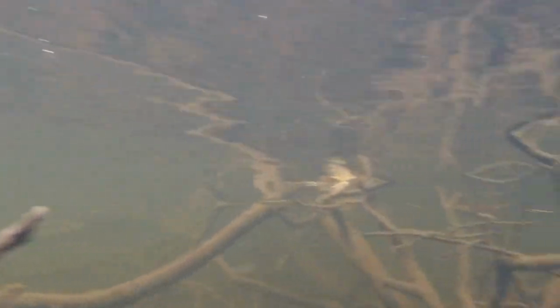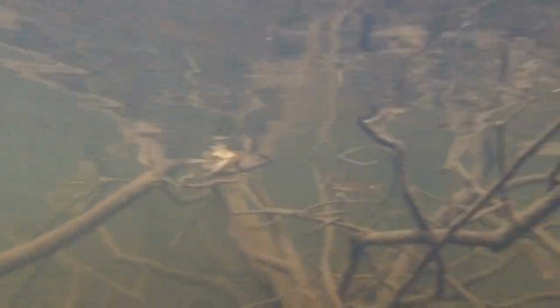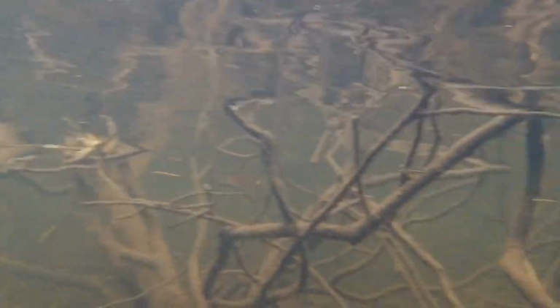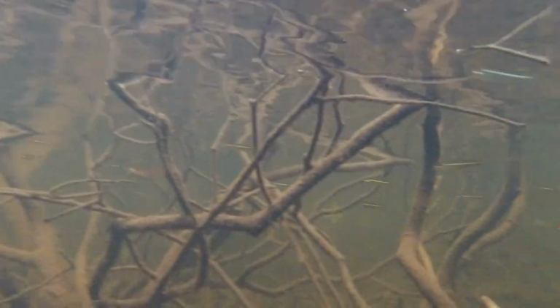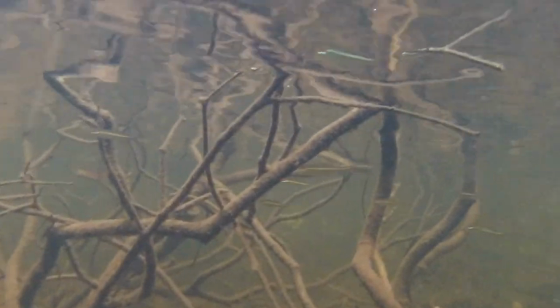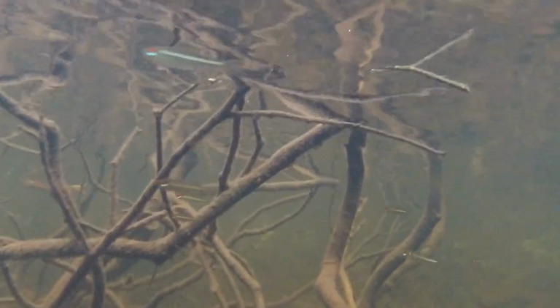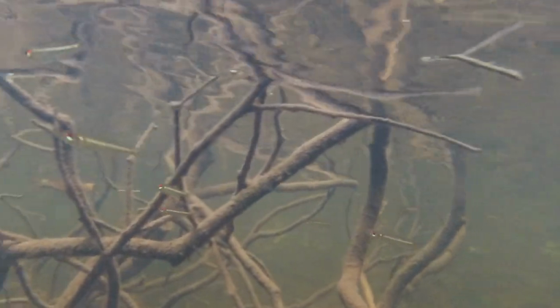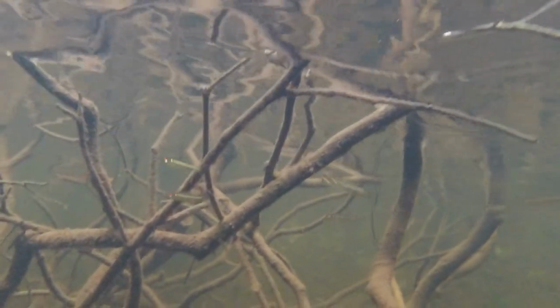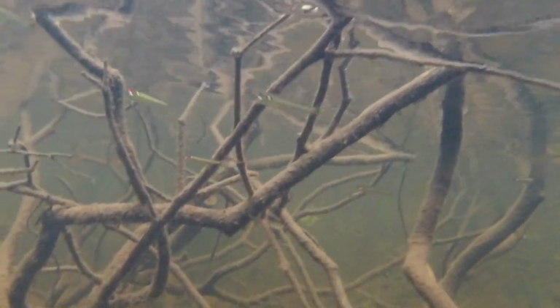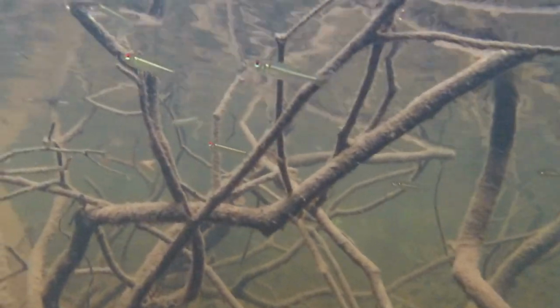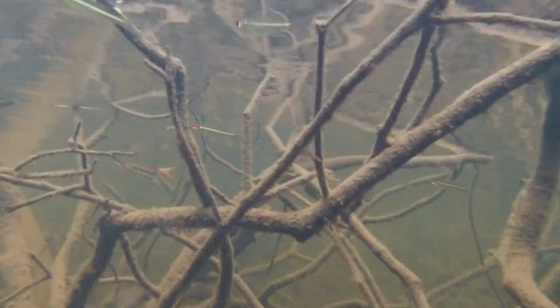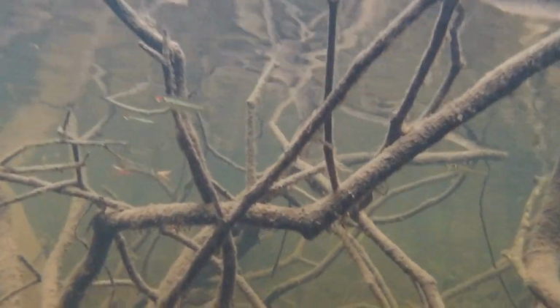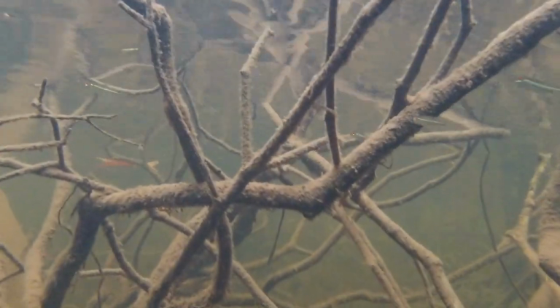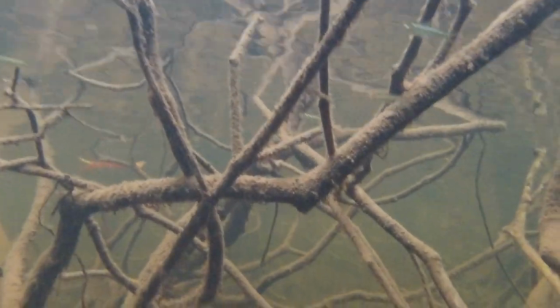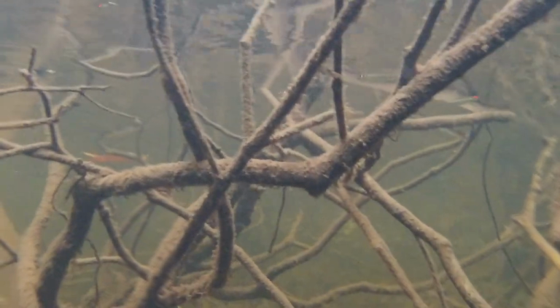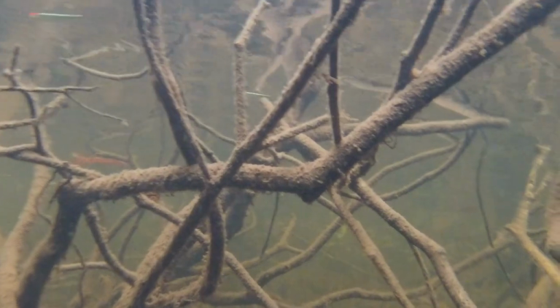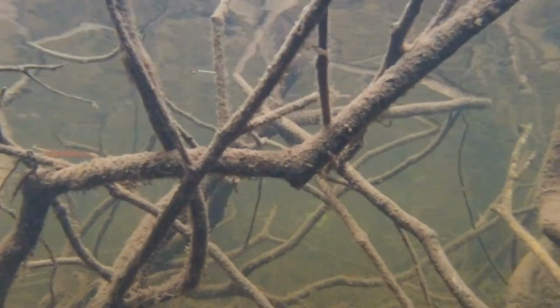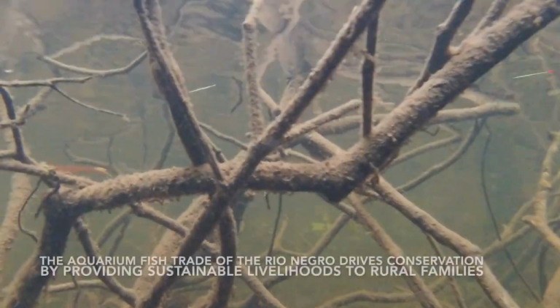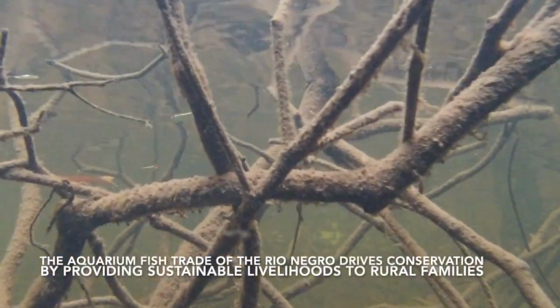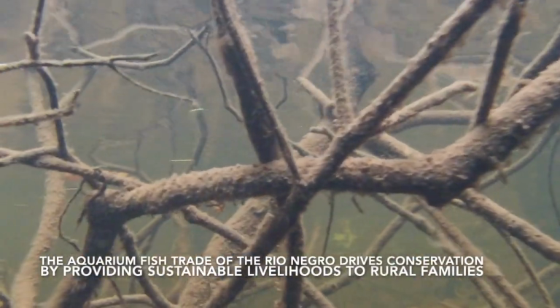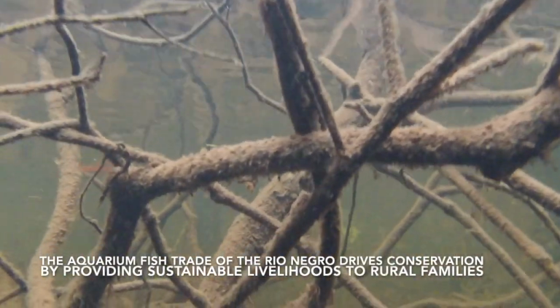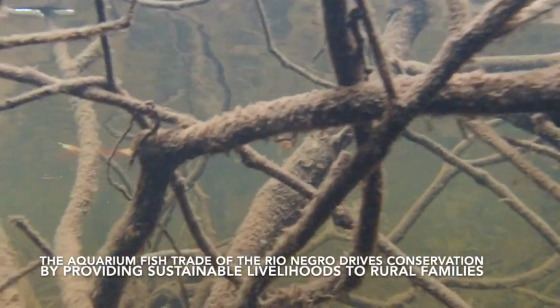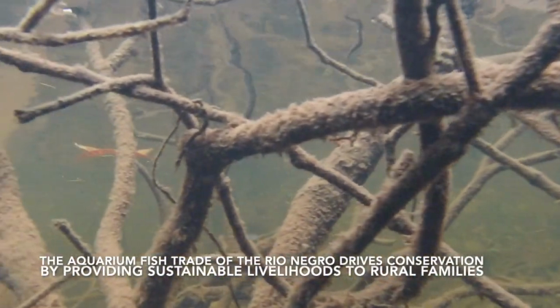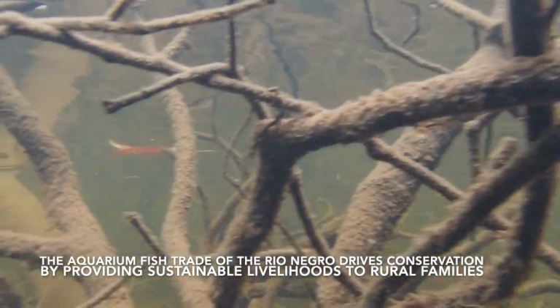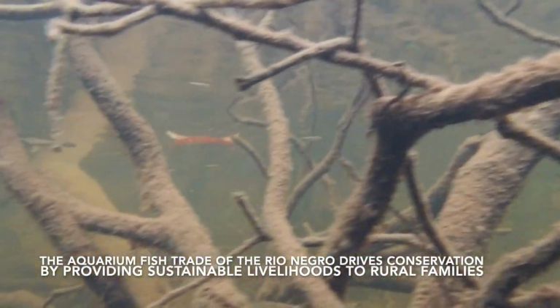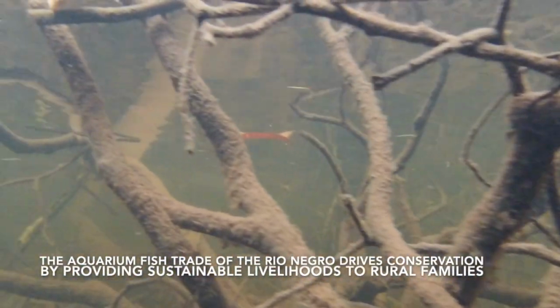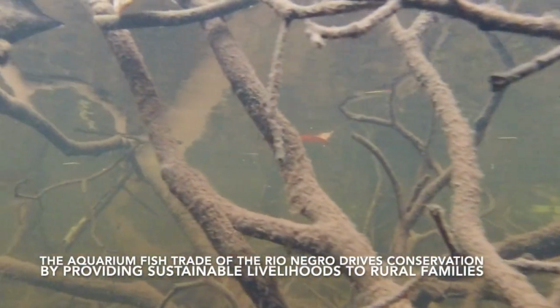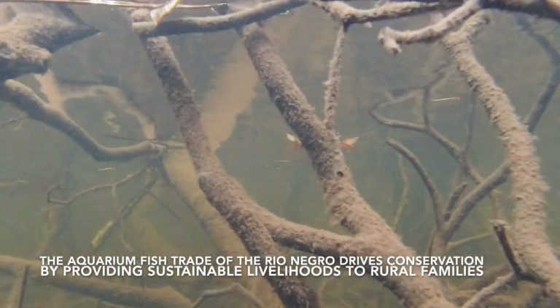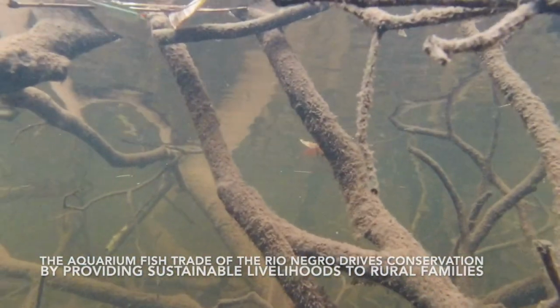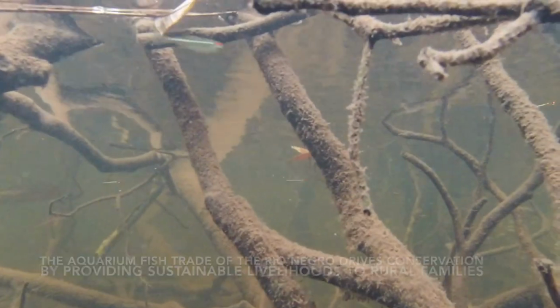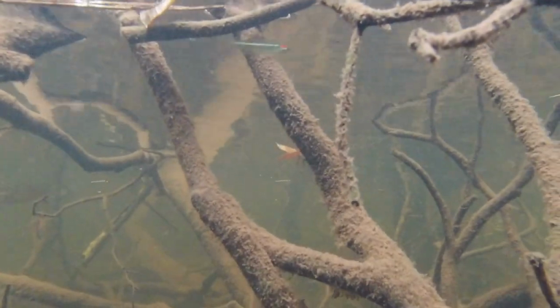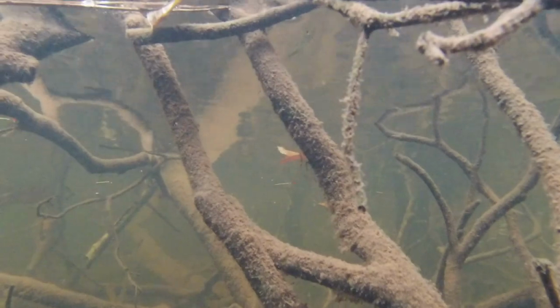Sometimes they enter the trade as bycatch, brought in accidentally with cardinals and other tetras. The aquarium fish trade of the Rio Negro drives conservation by providing sustainable livelihoods to rural families.